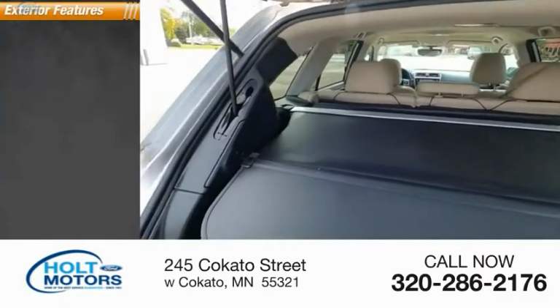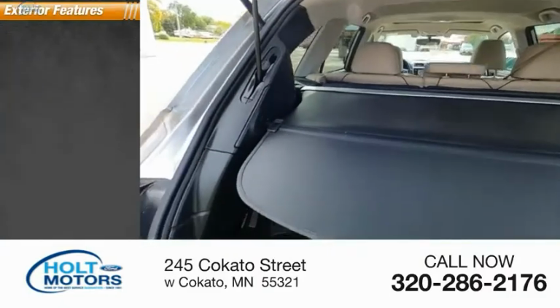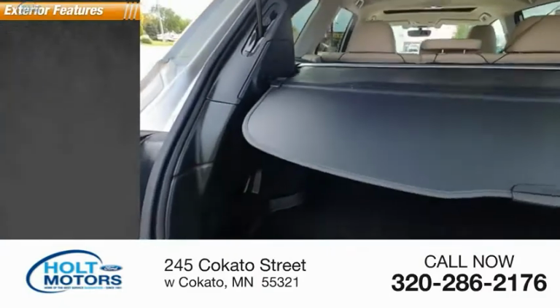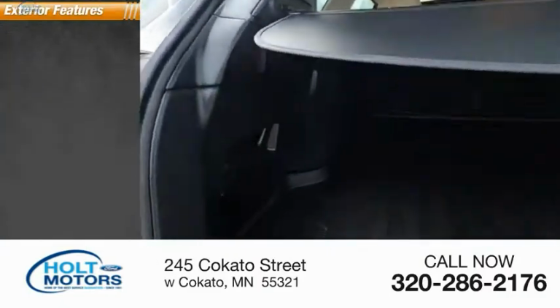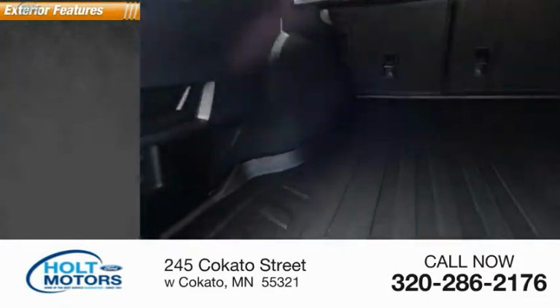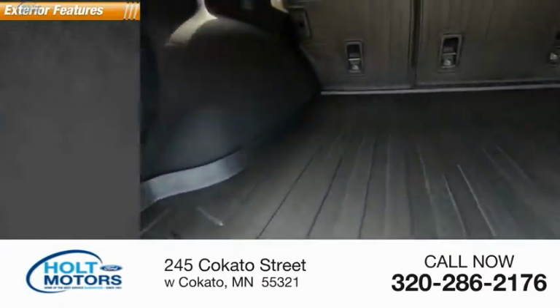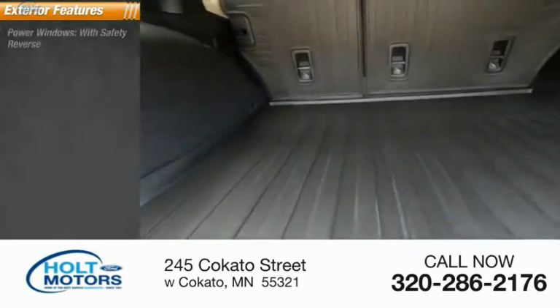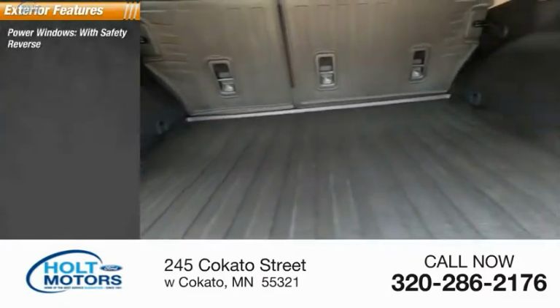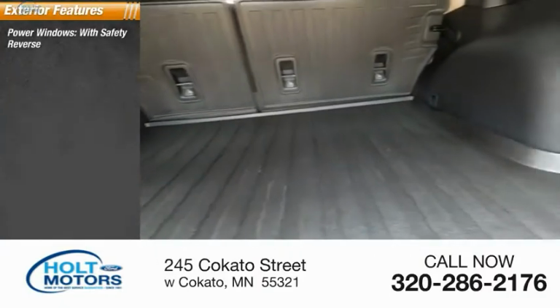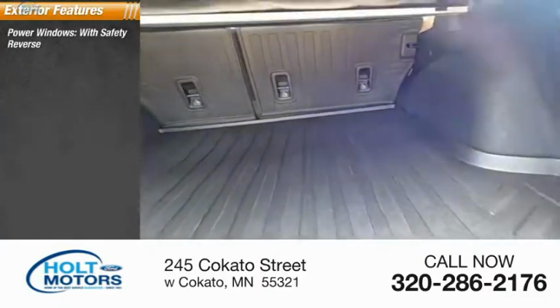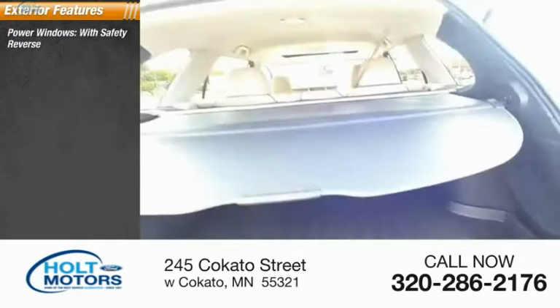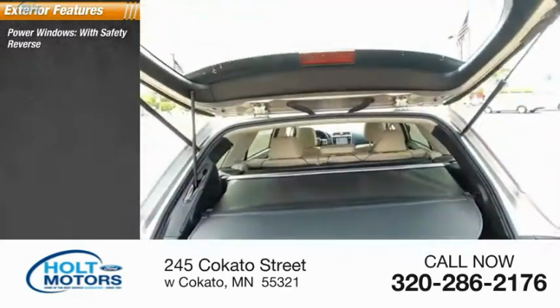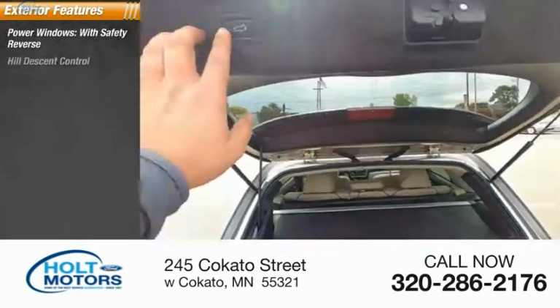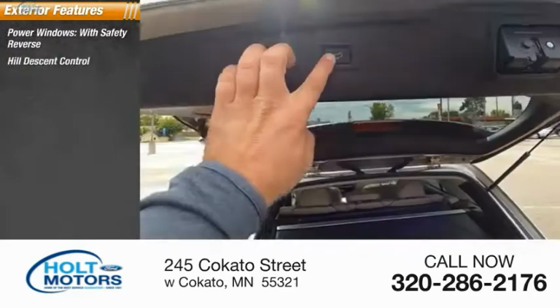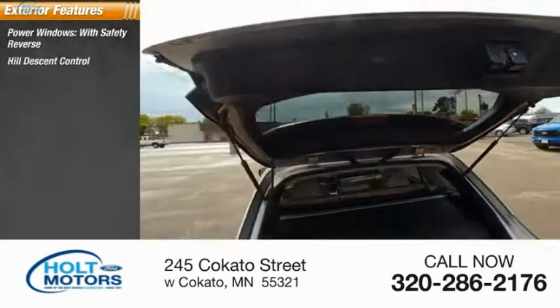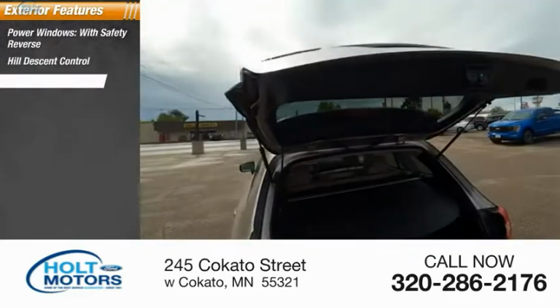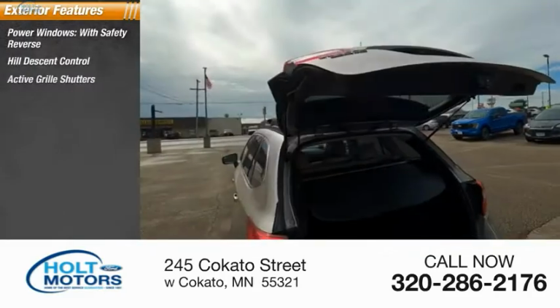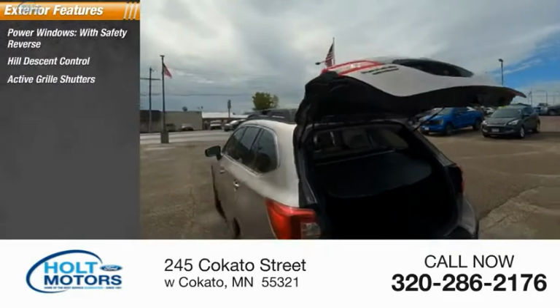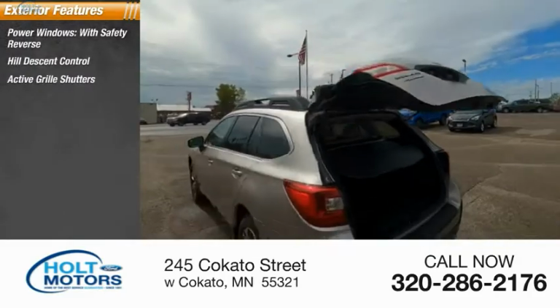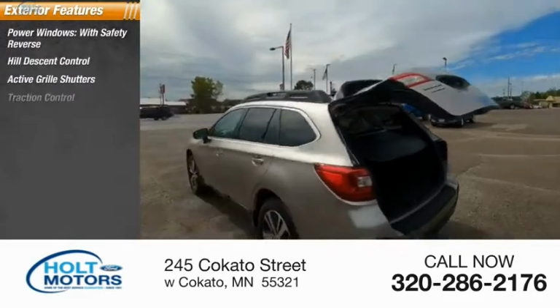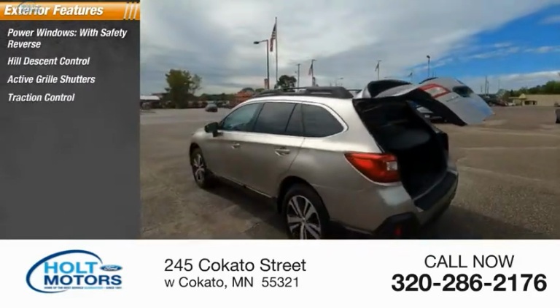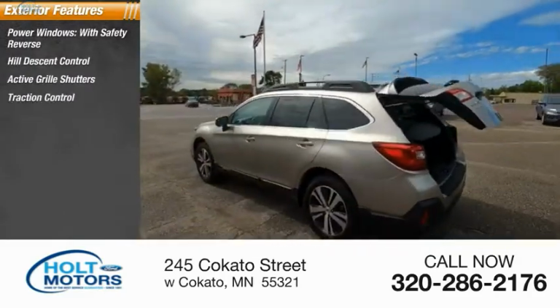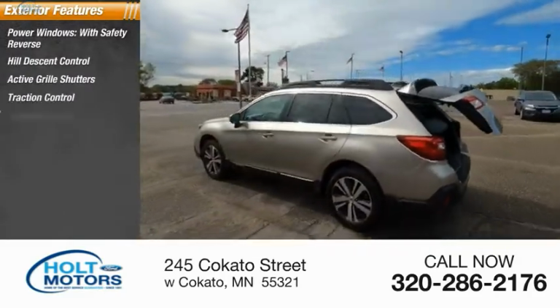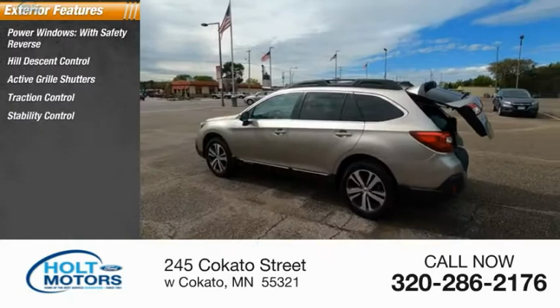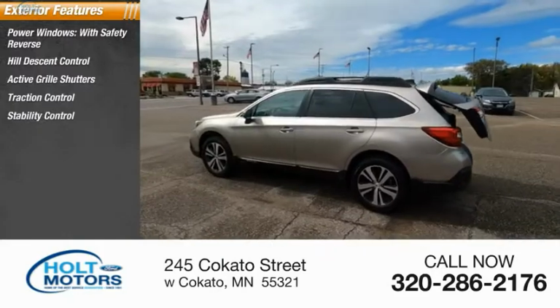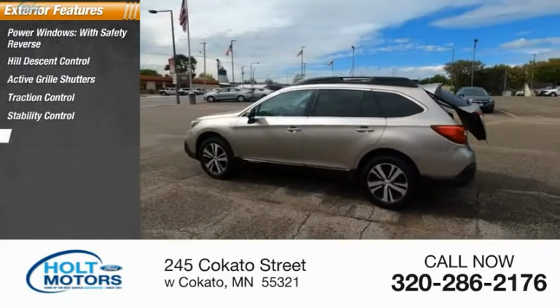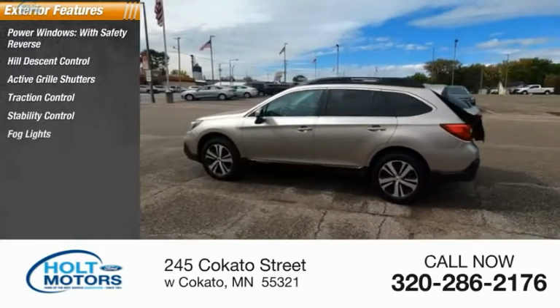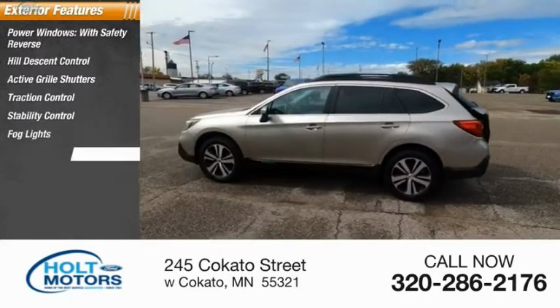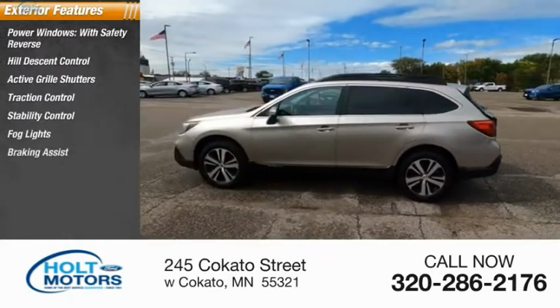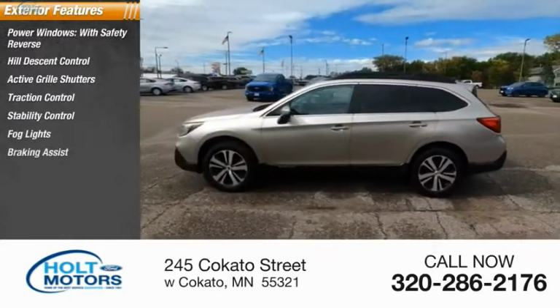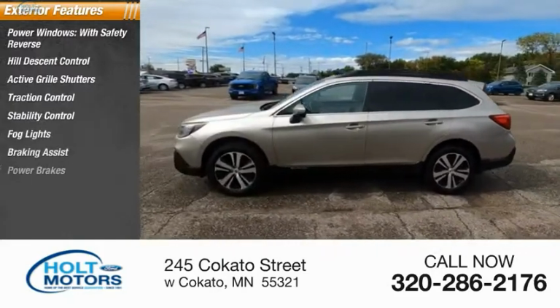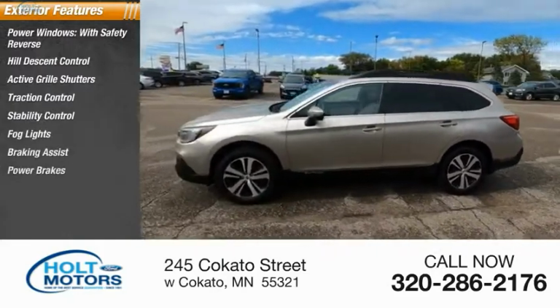Here are some of this vehicle's great options: power windows with safety reverse, hill descent control, active grille shutters, traction control, stability control, fog lights, braking assist, and power brakes.